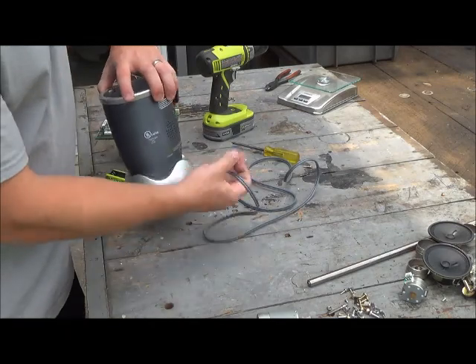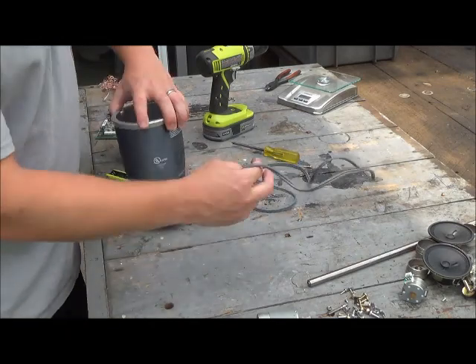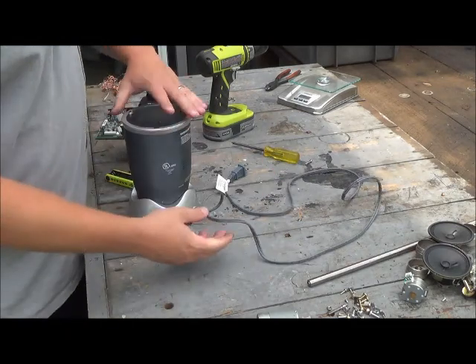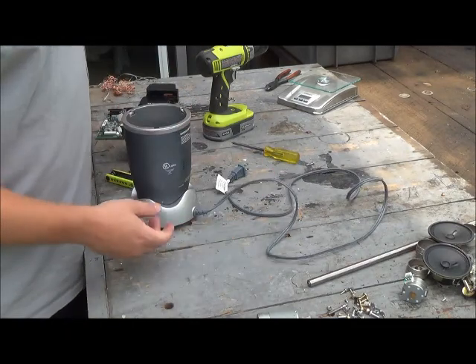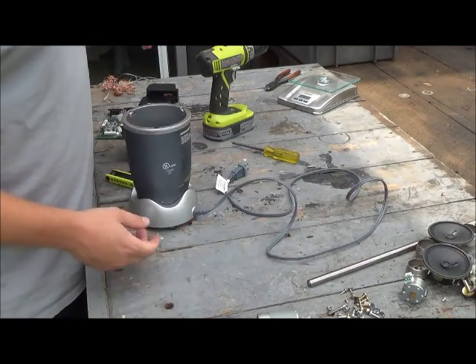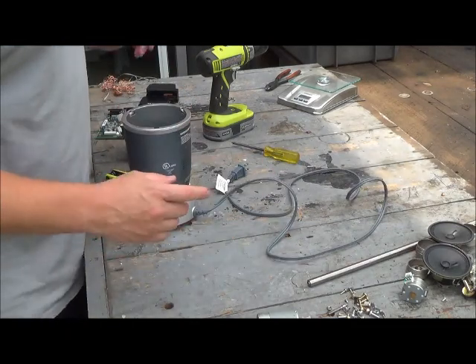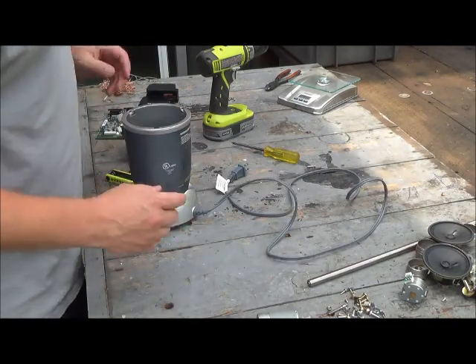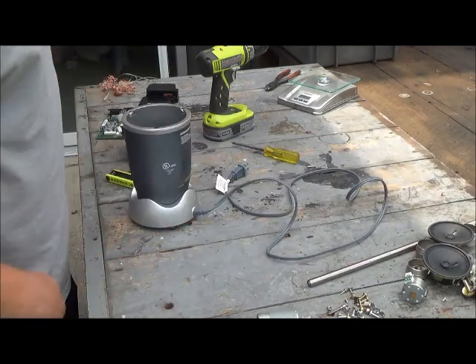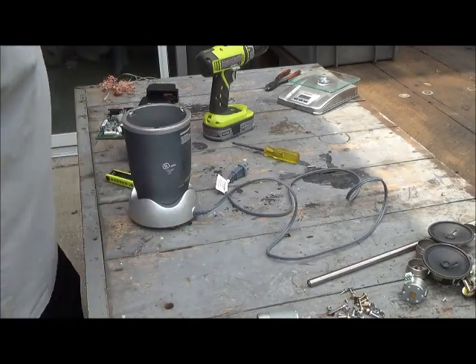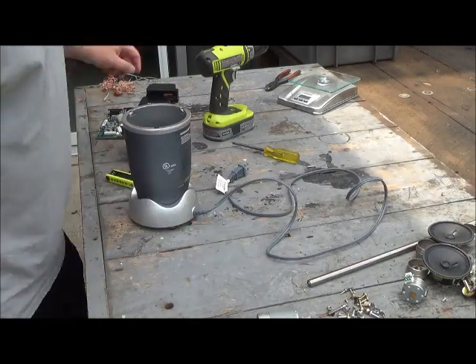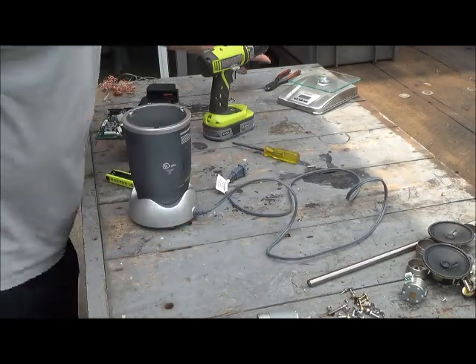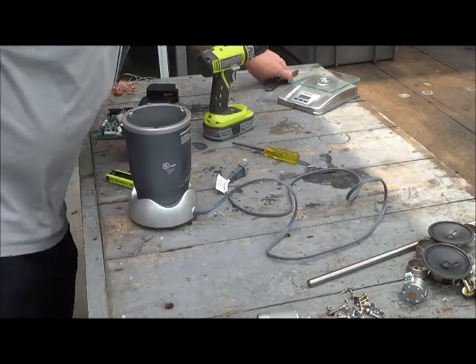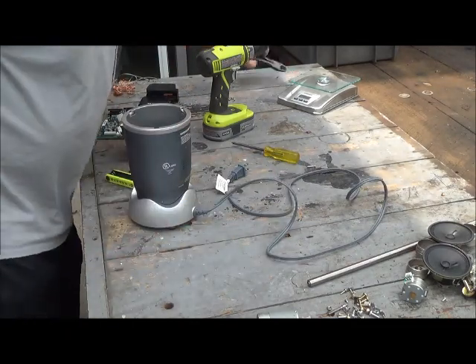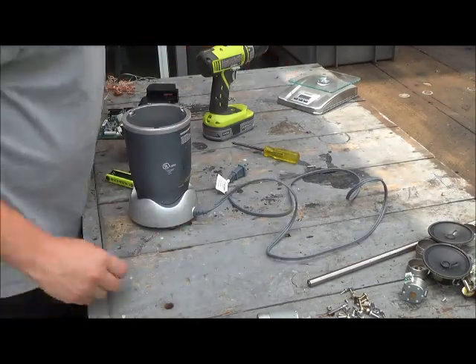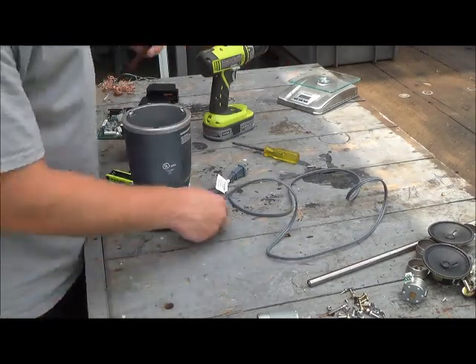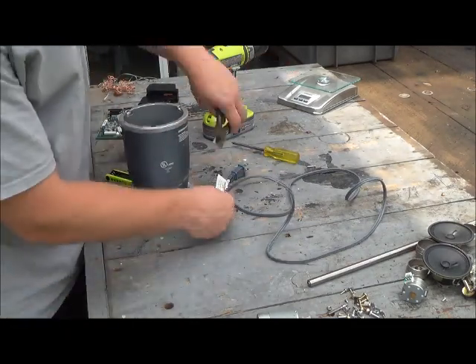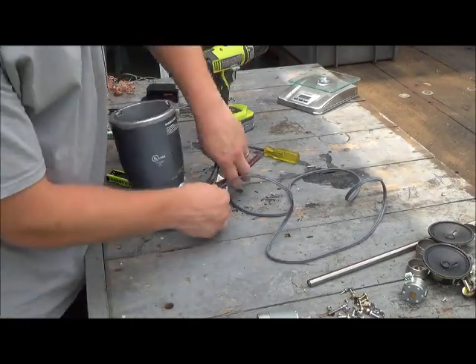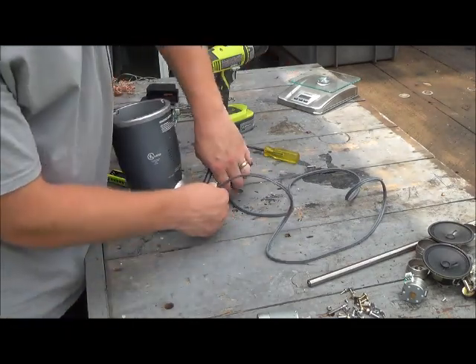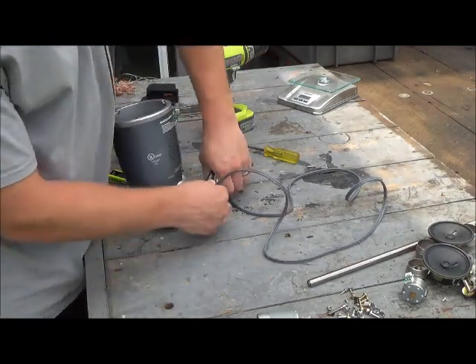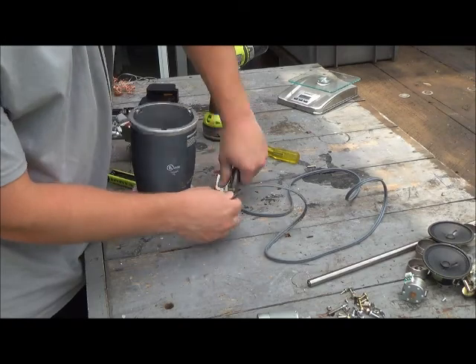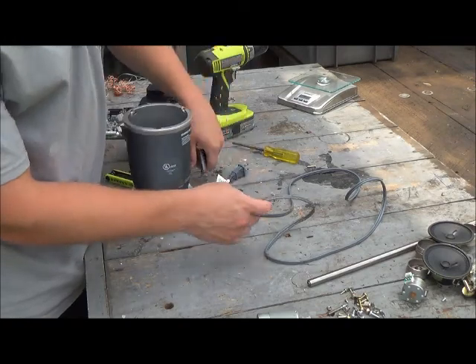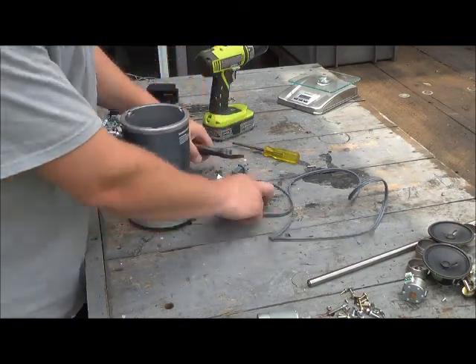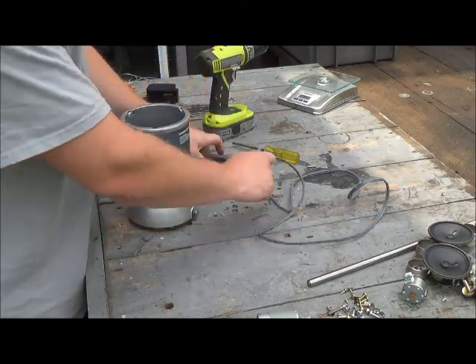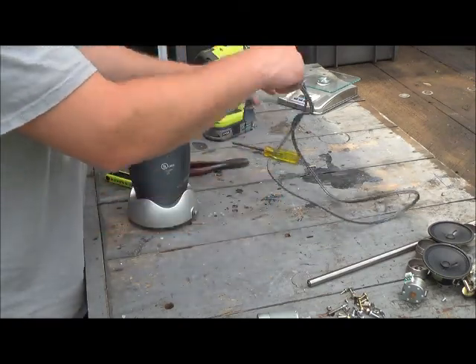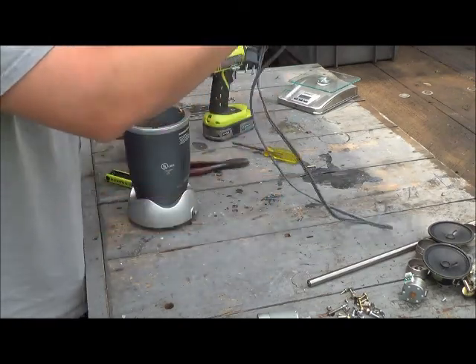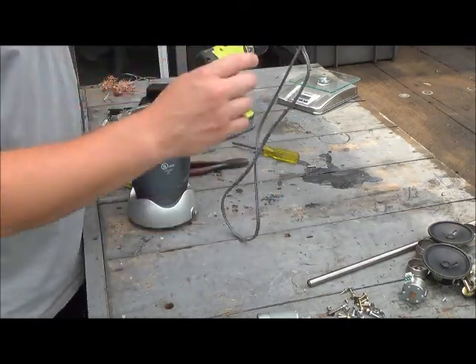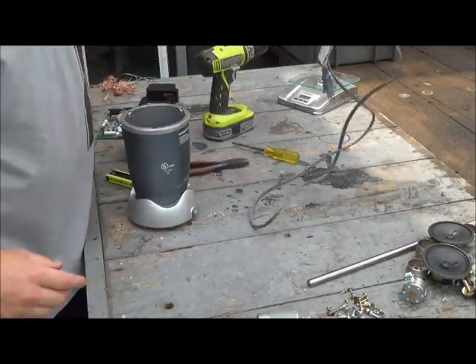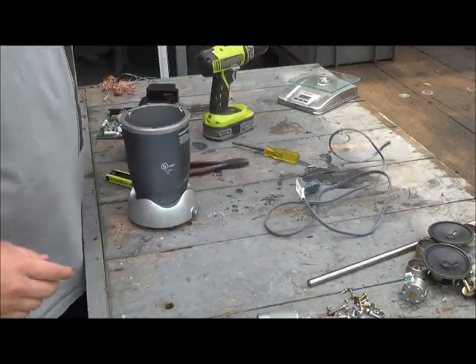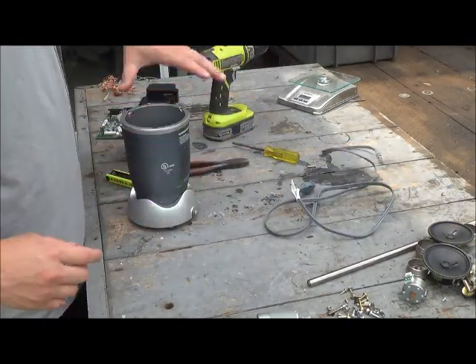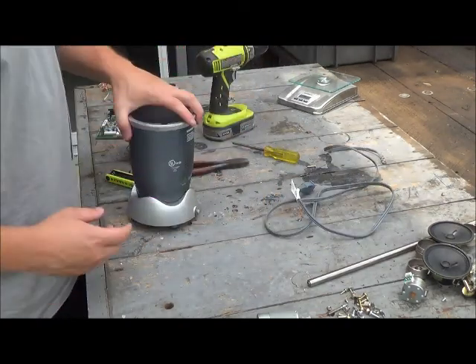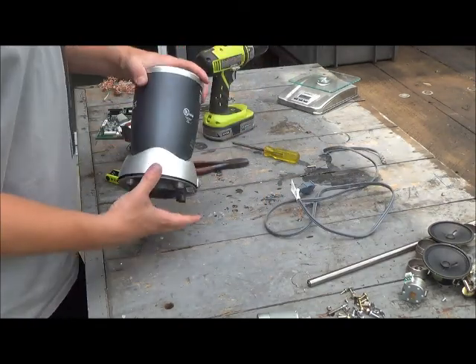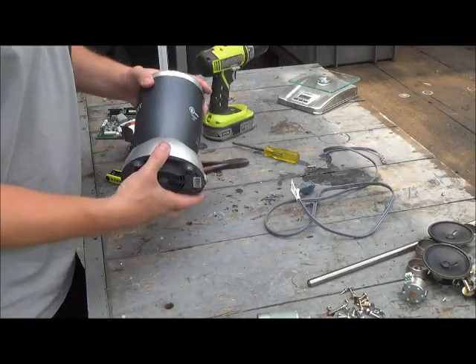Anyway, with any appliance, the first thing you always do is snip that number two wire. Easy money.